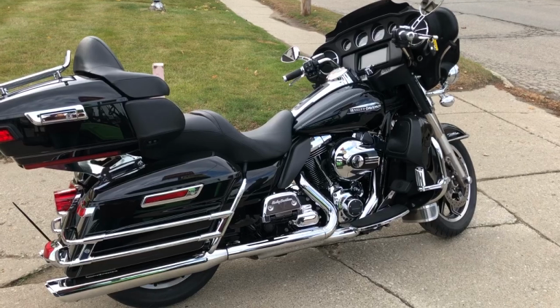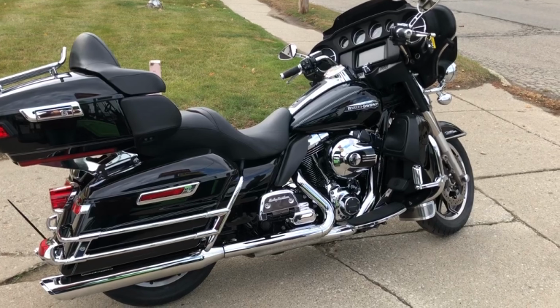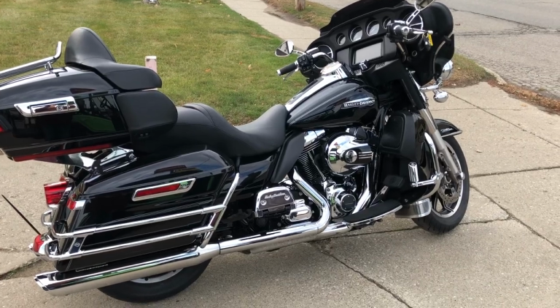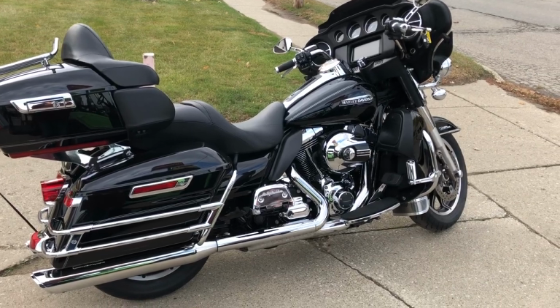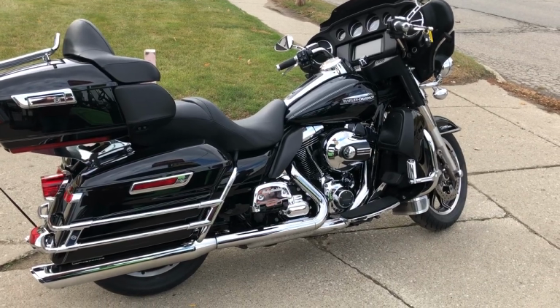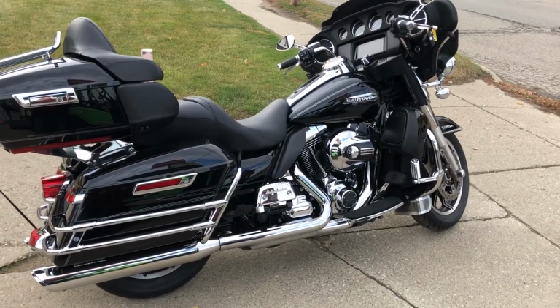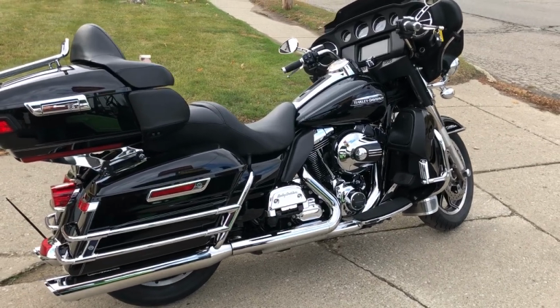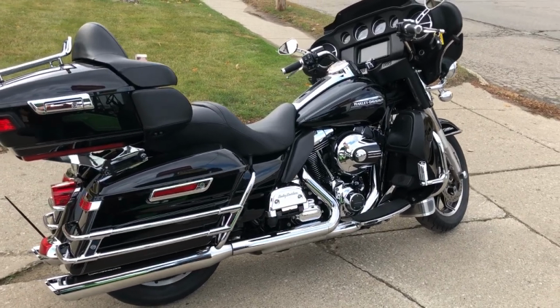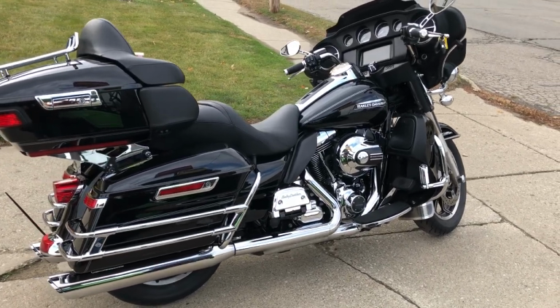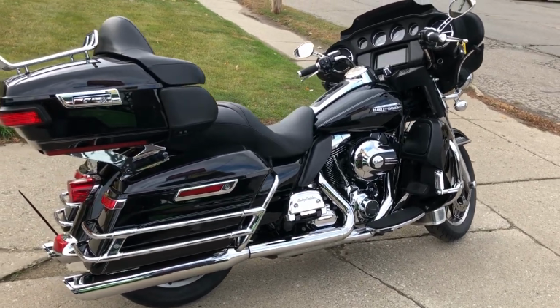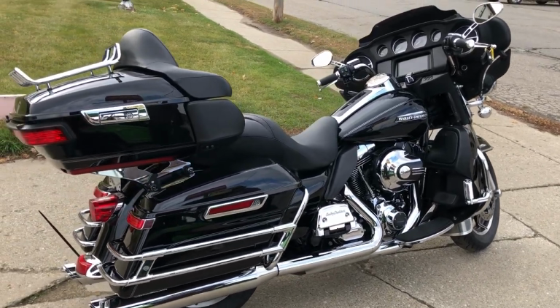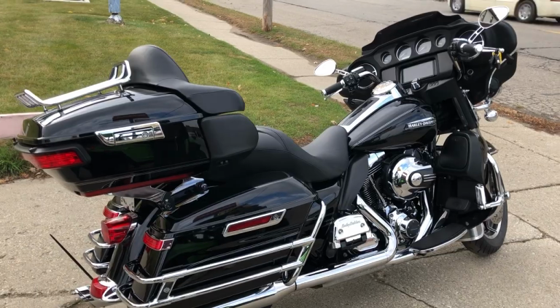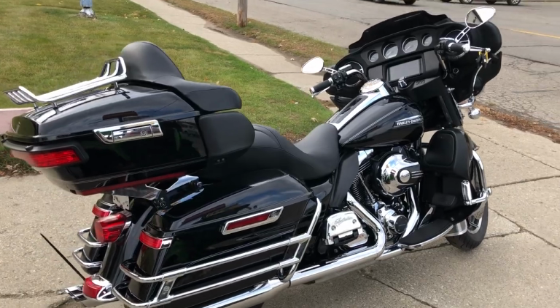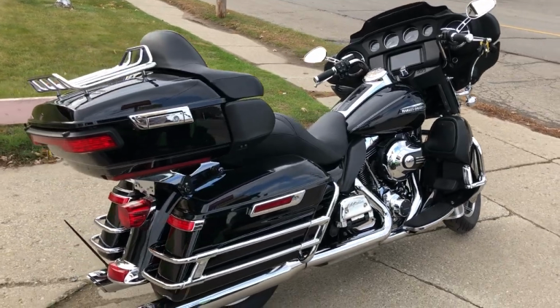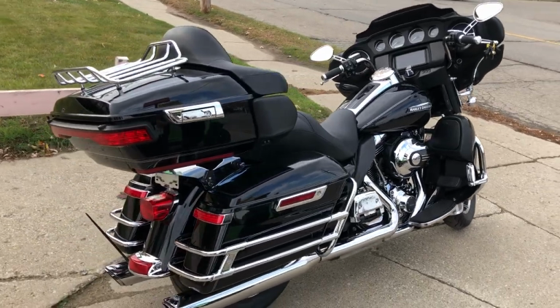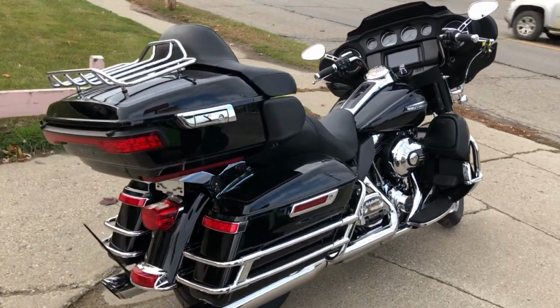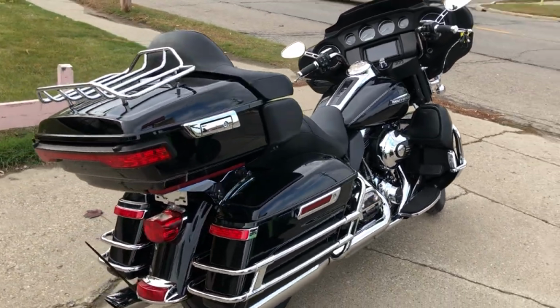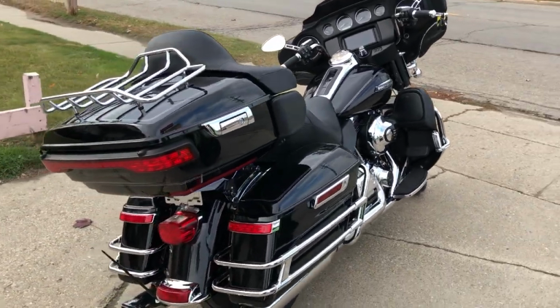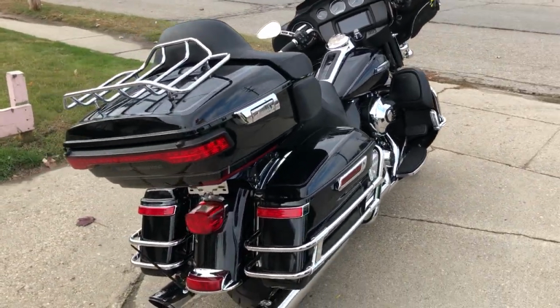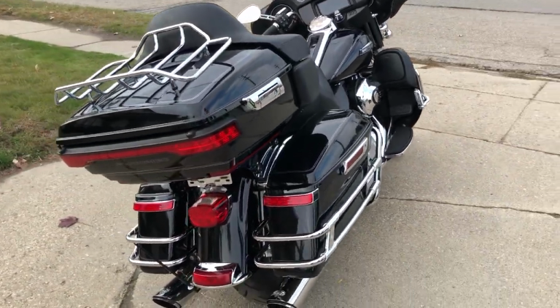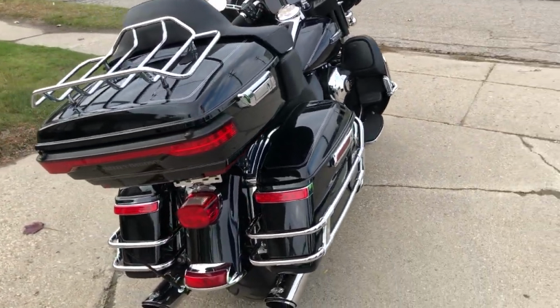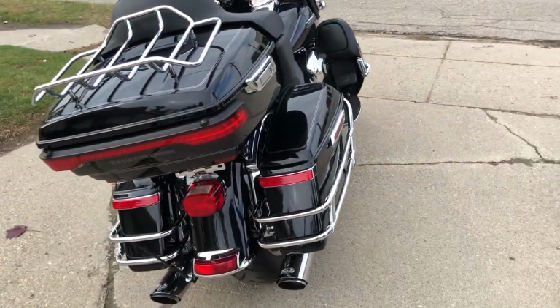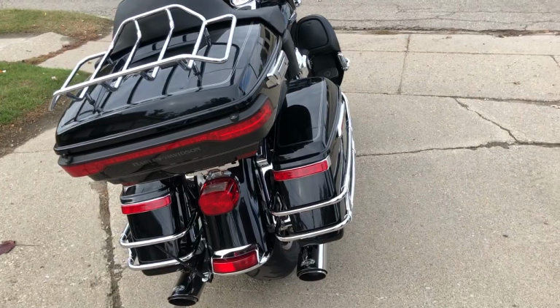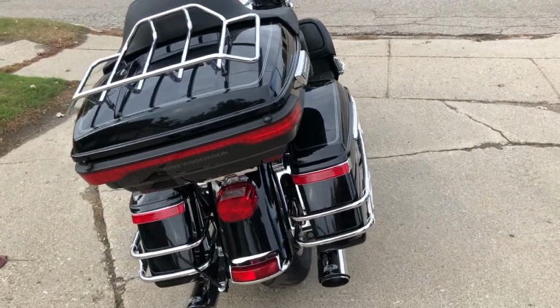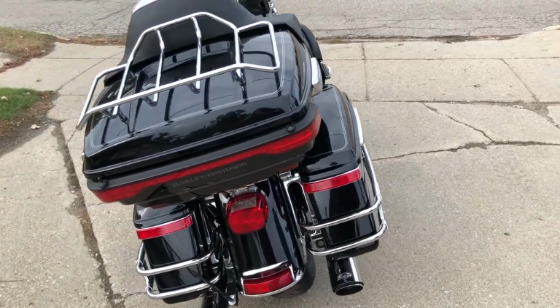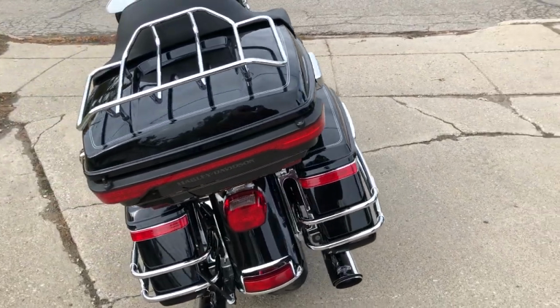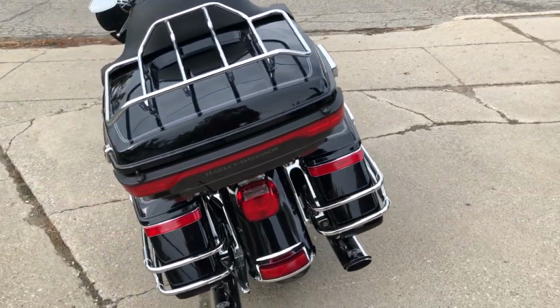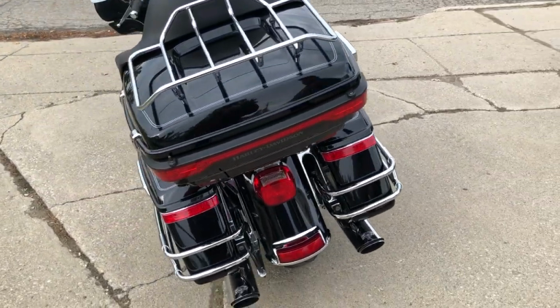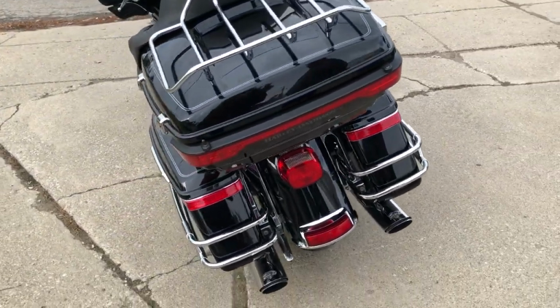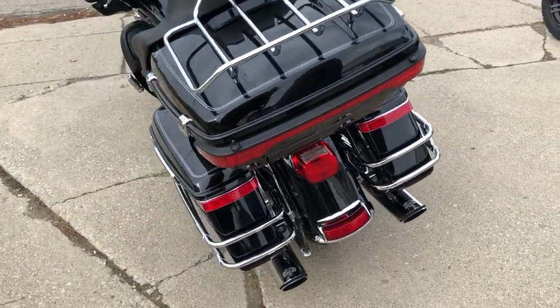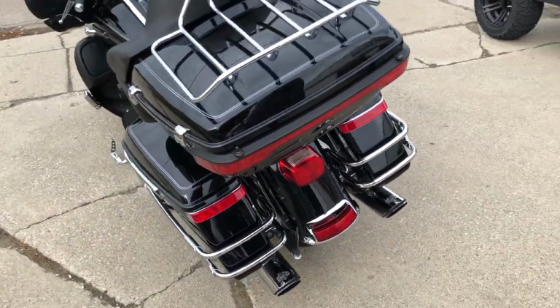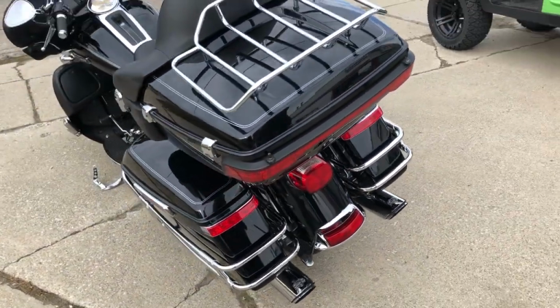Hey guys, ApprovalPowerSports.com here doing some videos on some bikes we just got into the showroom. Anybody looking for a used Harley, we've got them — over 300 pre-owned, ready to go. Ultra Classics, Road Glides, Road Kings, Fat Boys, Street Glides — we've got them all.